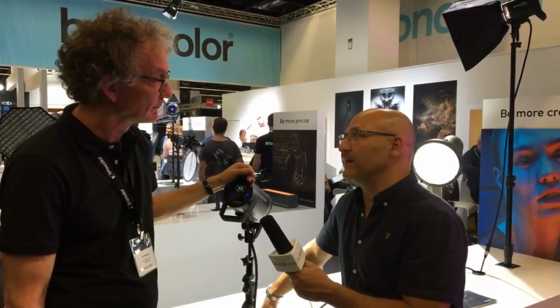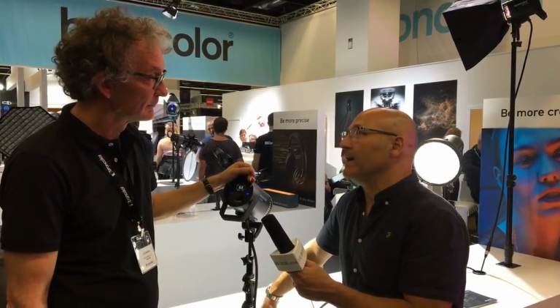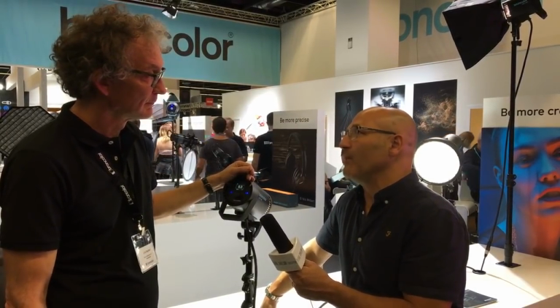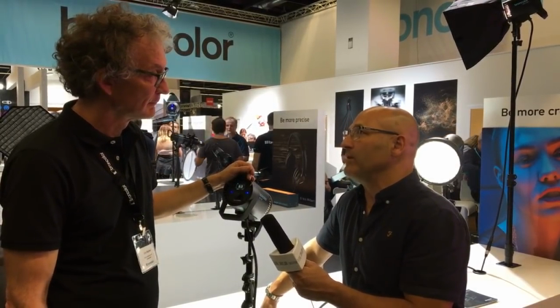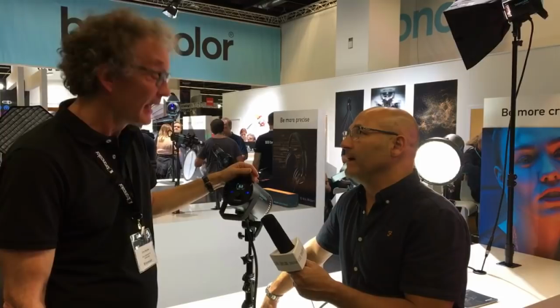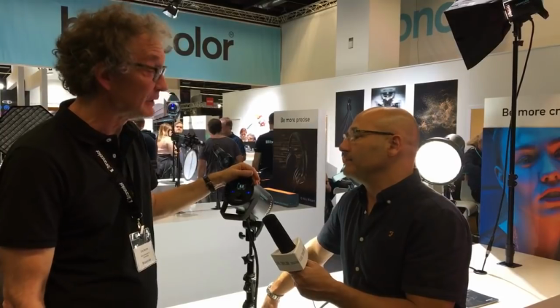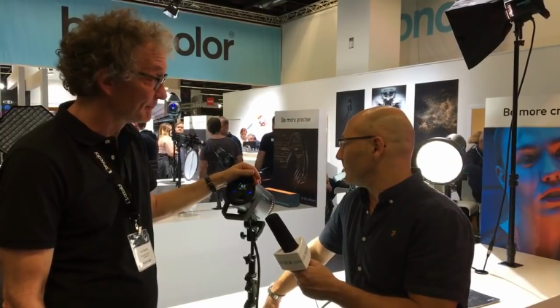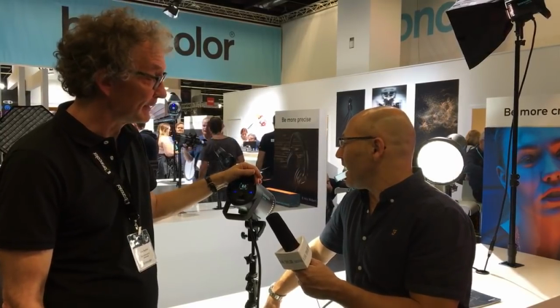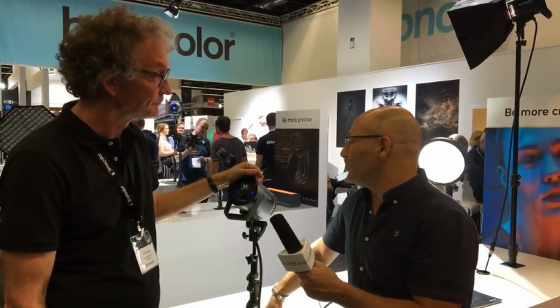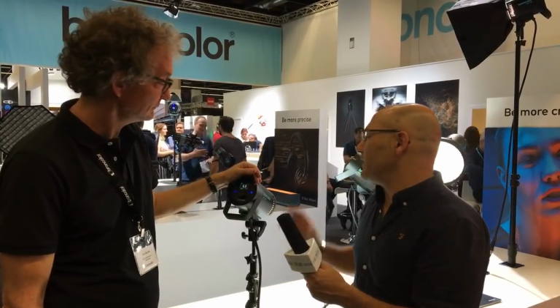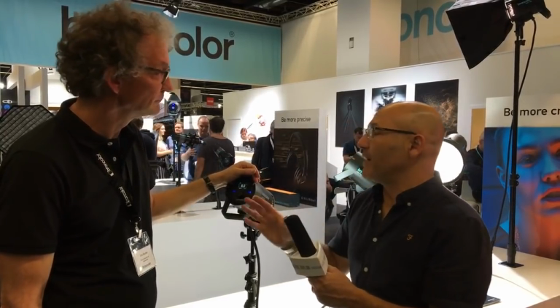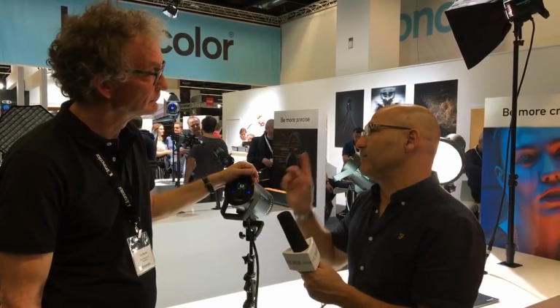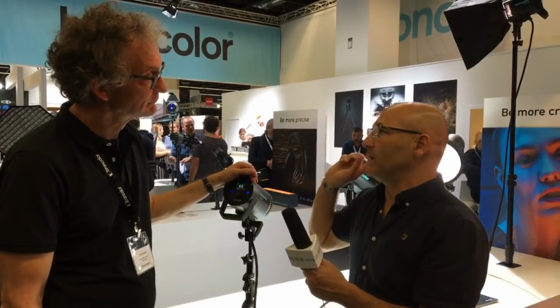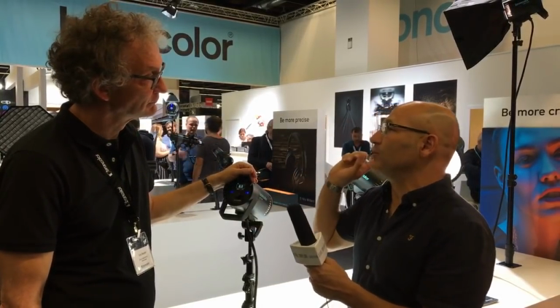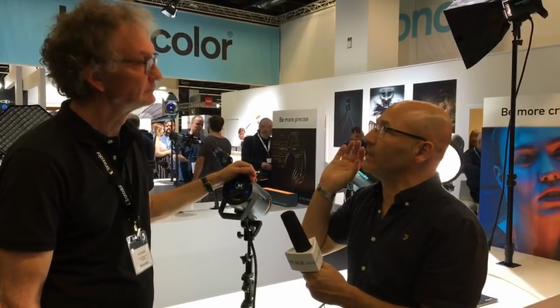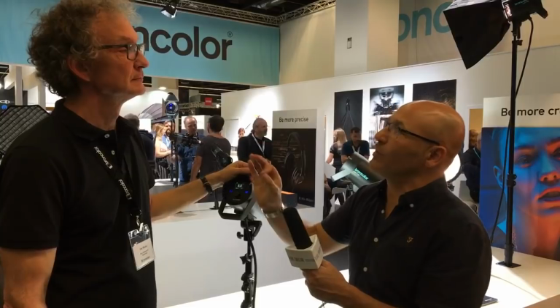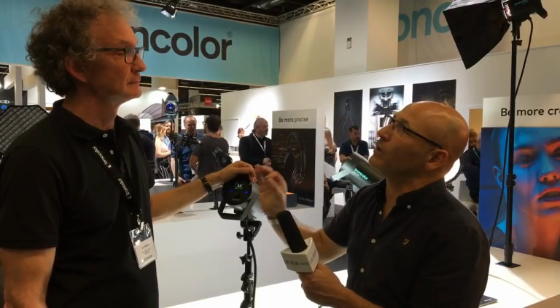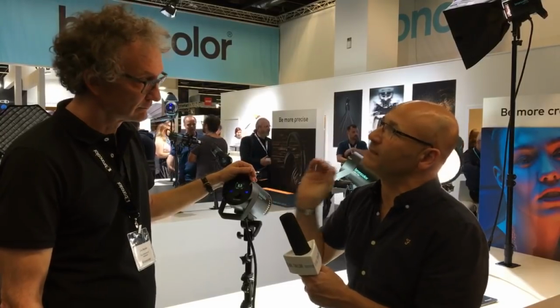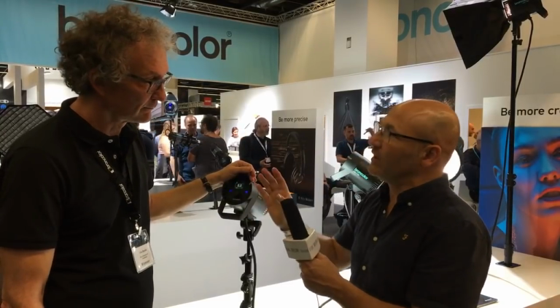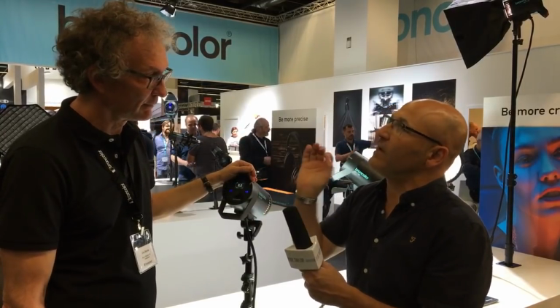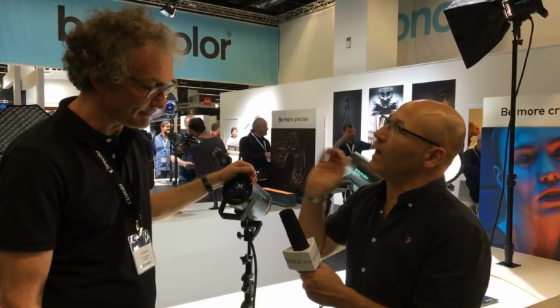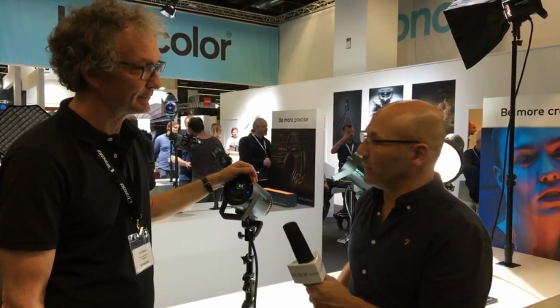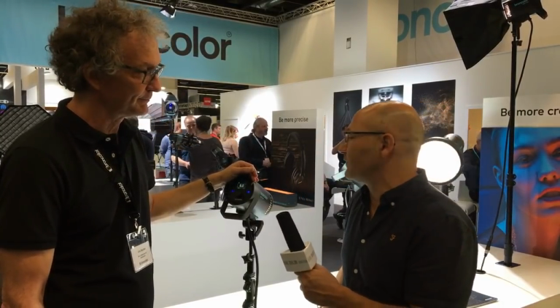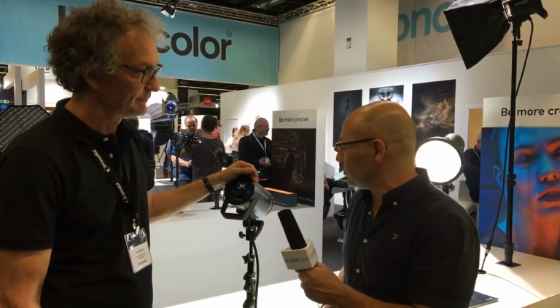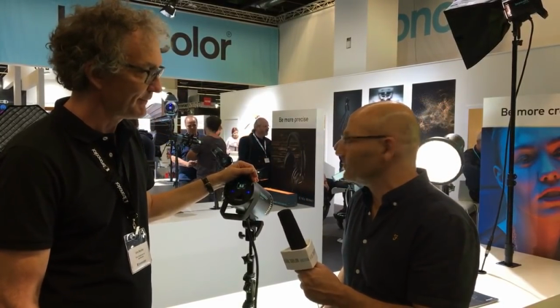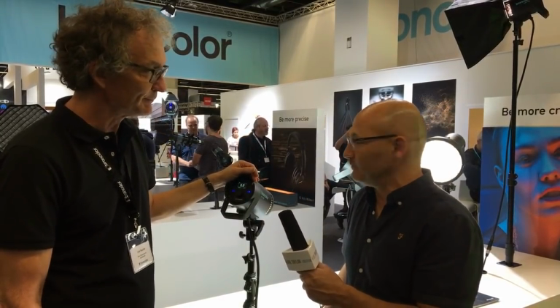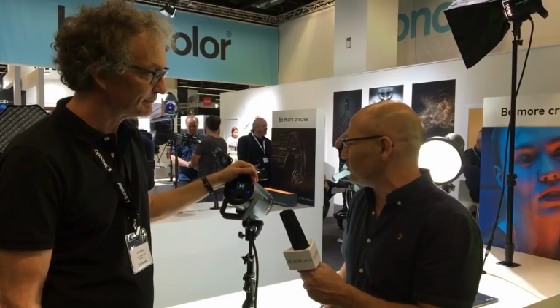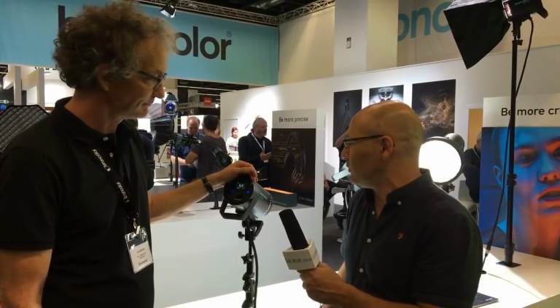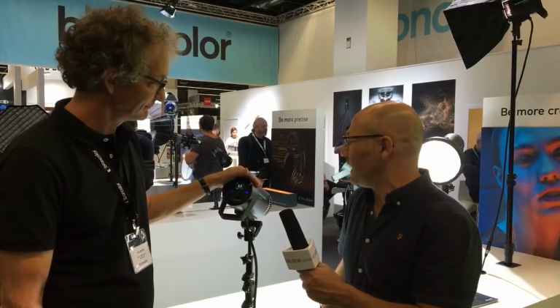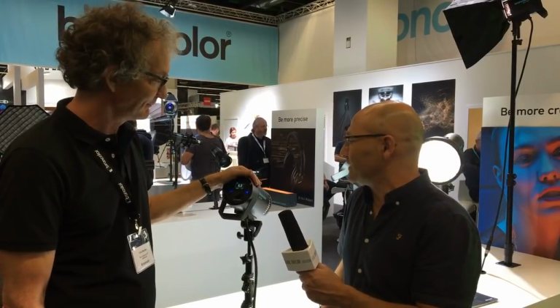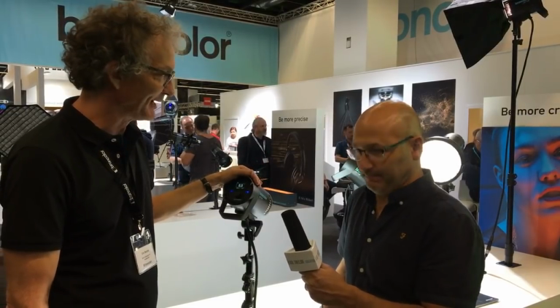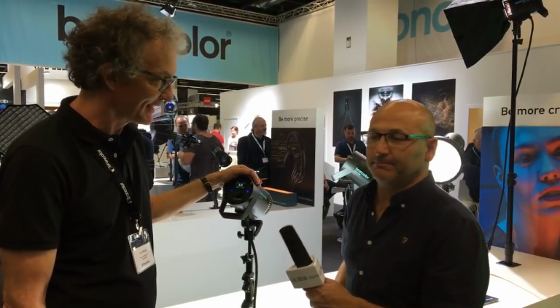You've got another amazing product that you've launched, but we're going to talk about that one in a separate video shortly. Thanks very much, Orz. Thank you — very interesting new light.